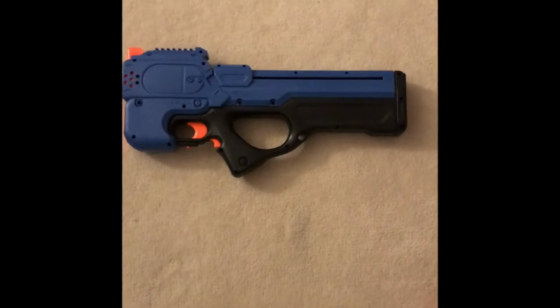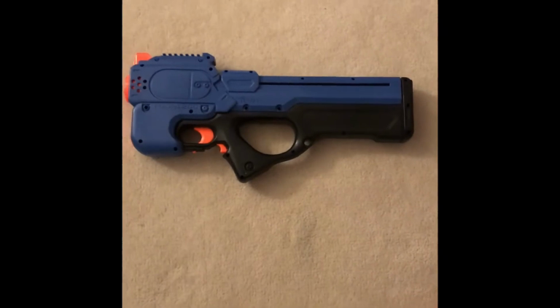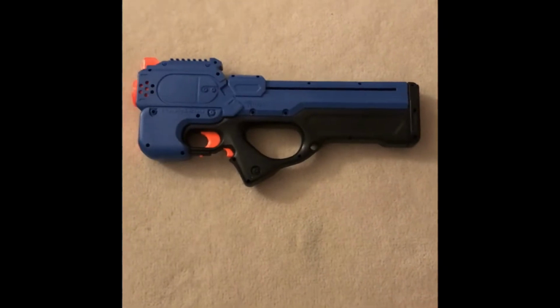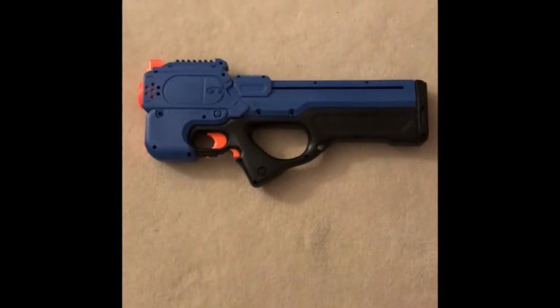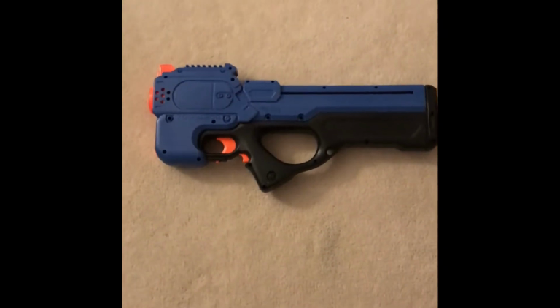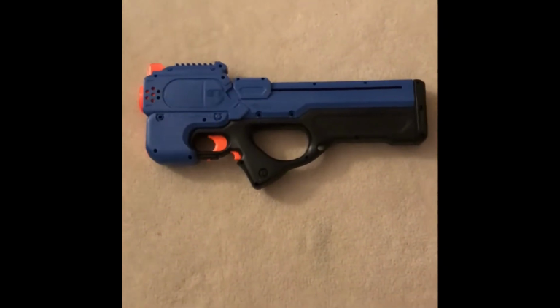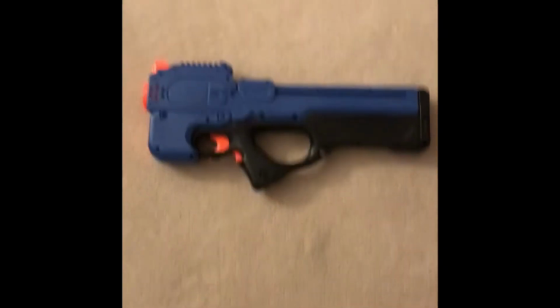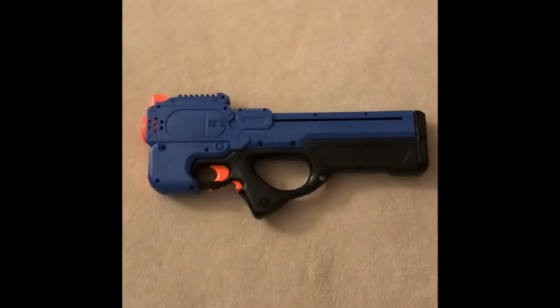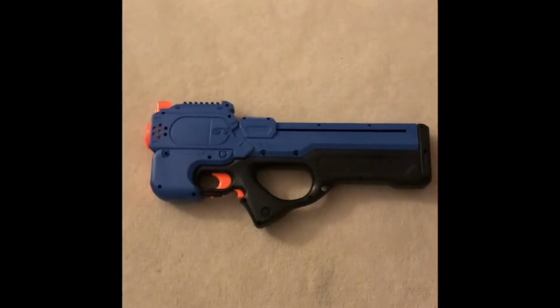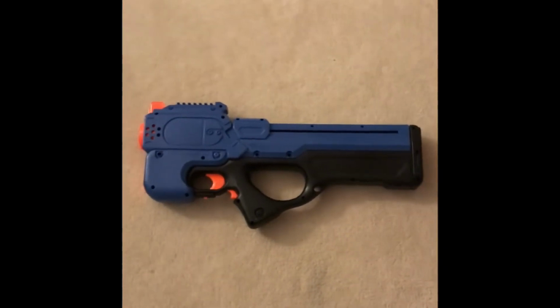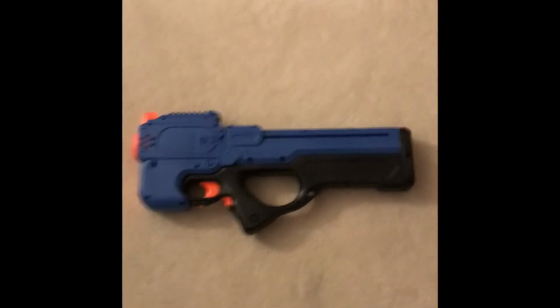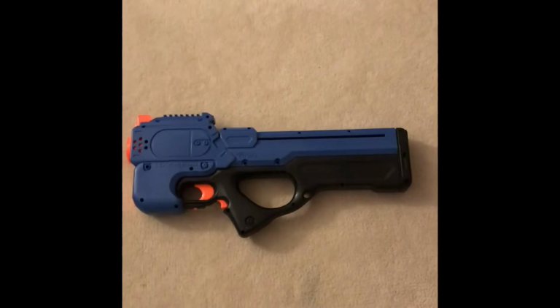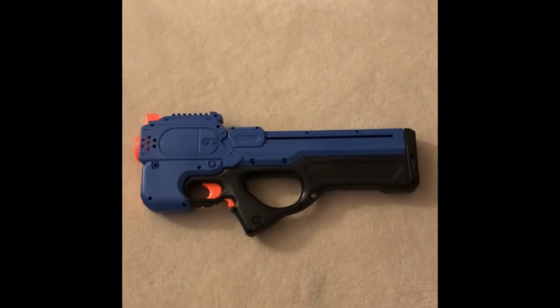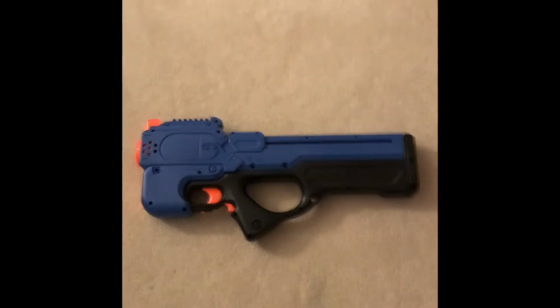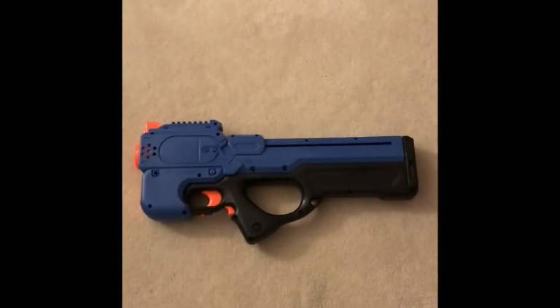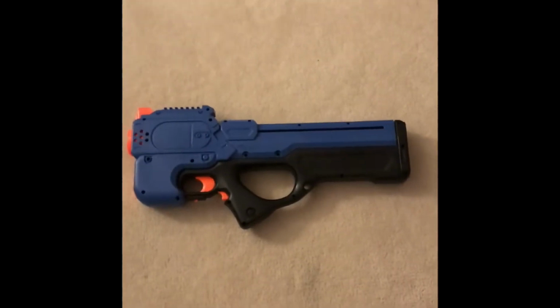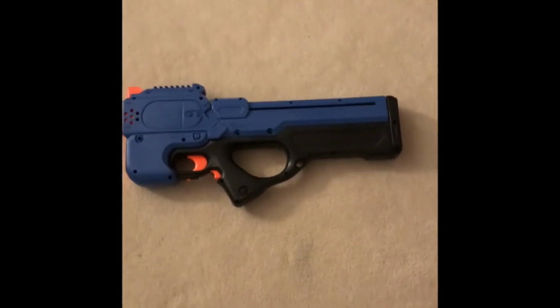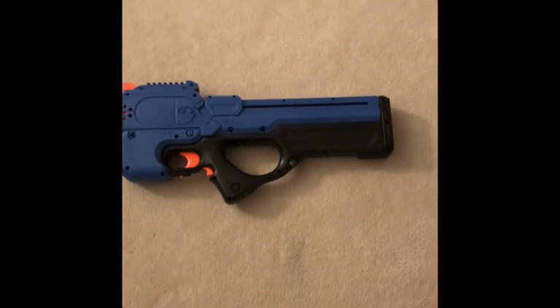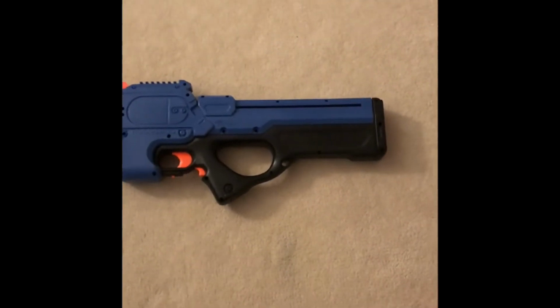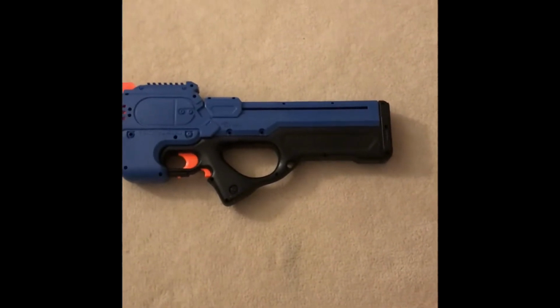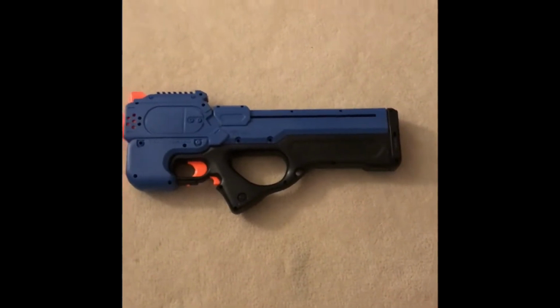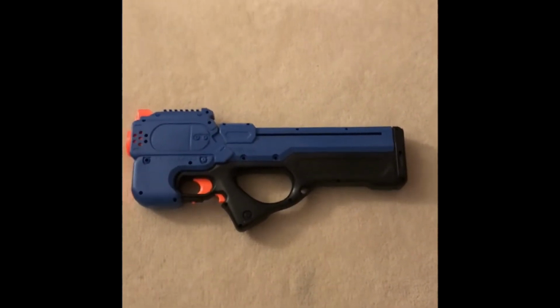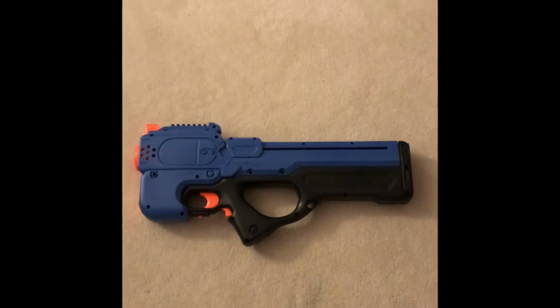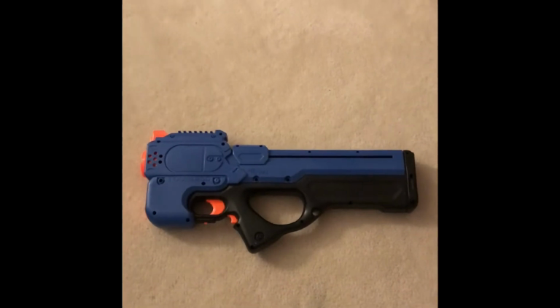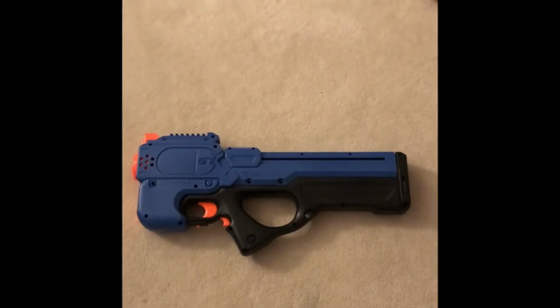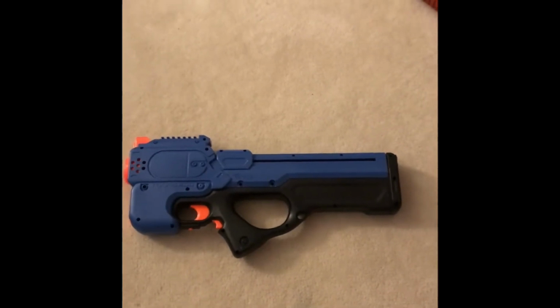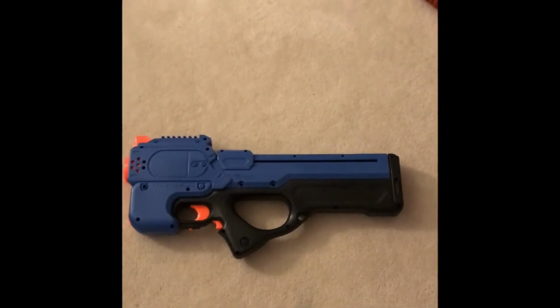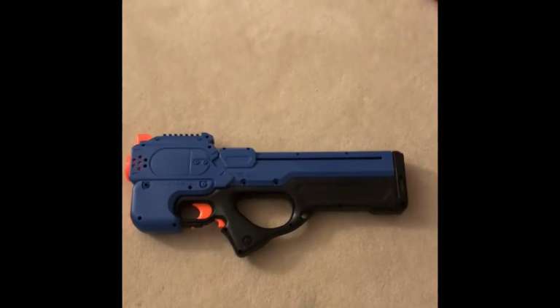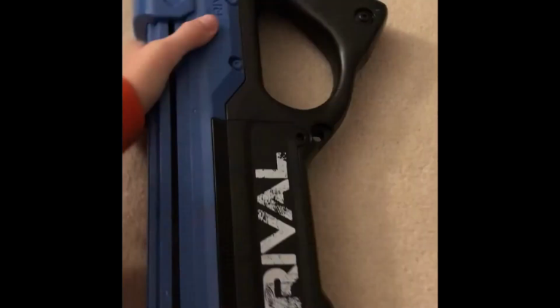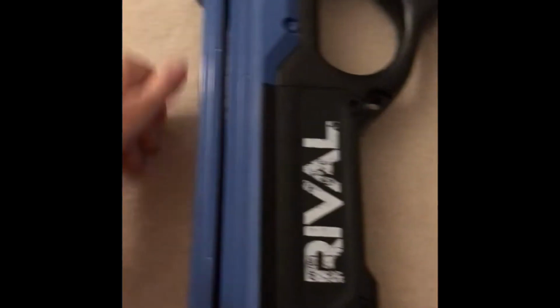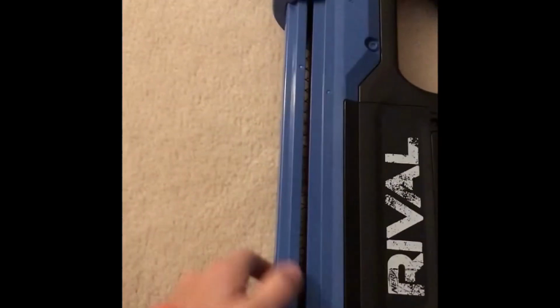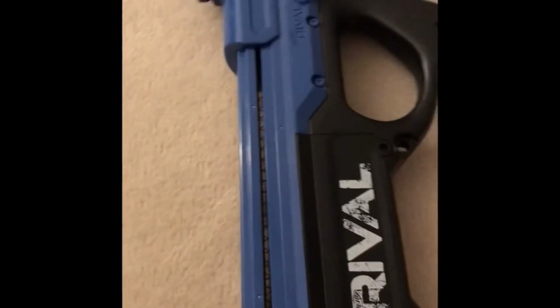Hey guys, today I'm going to be doing a review on the Nerf Rival Charger. It is a battery powered bullpup feeling internal mag fed blaster. On to the review.